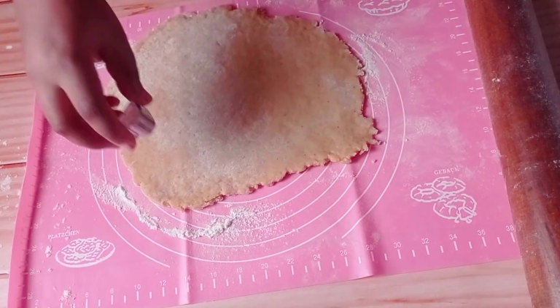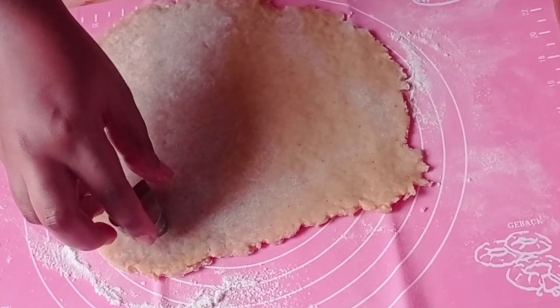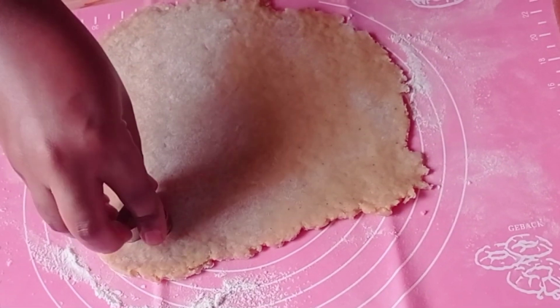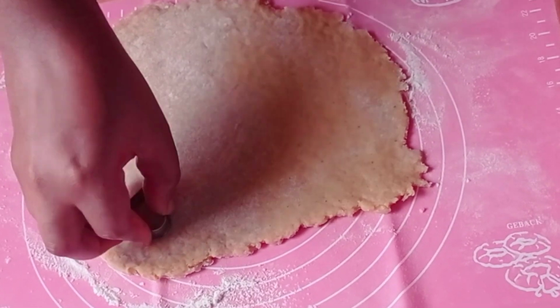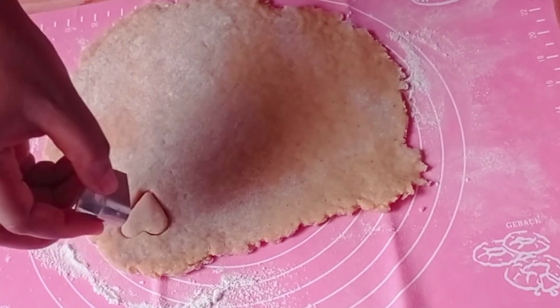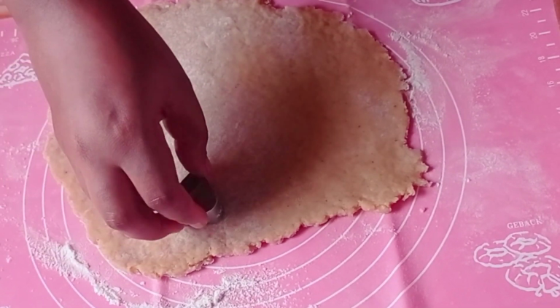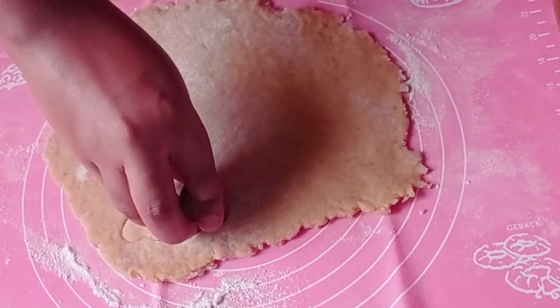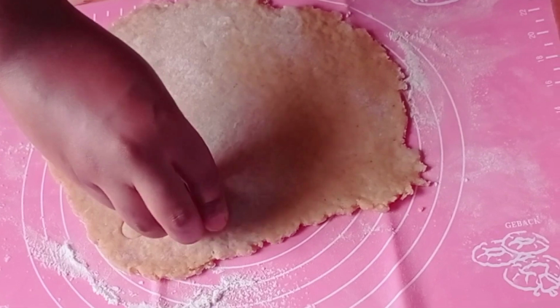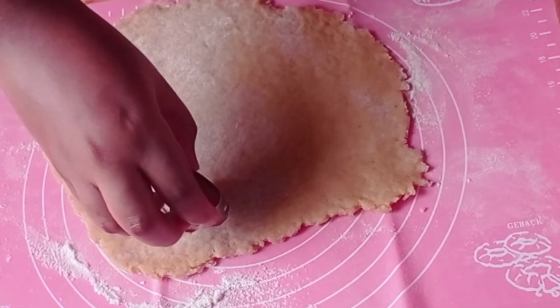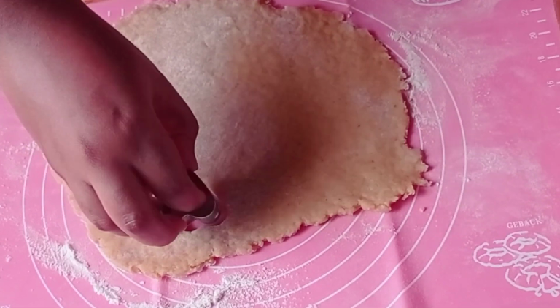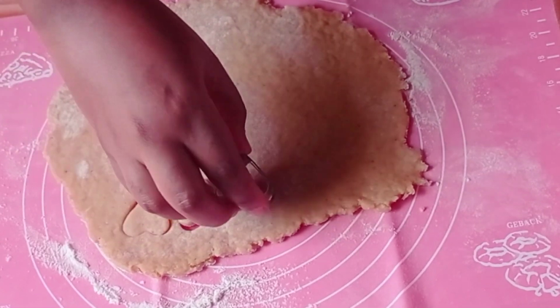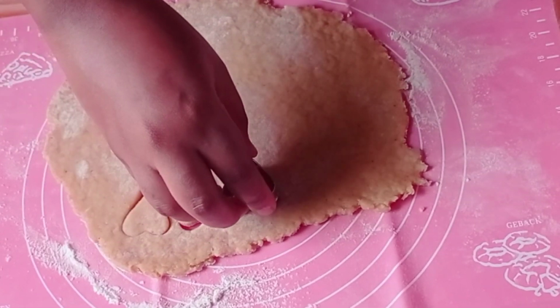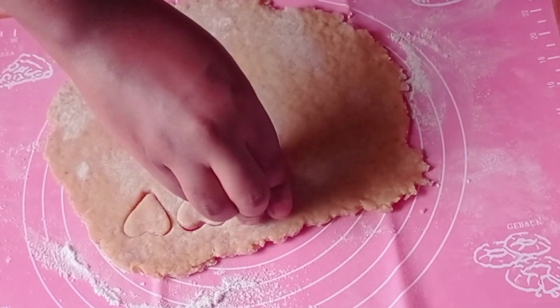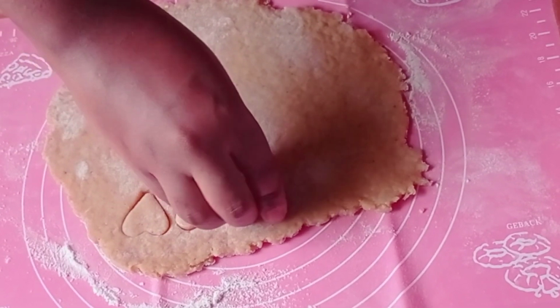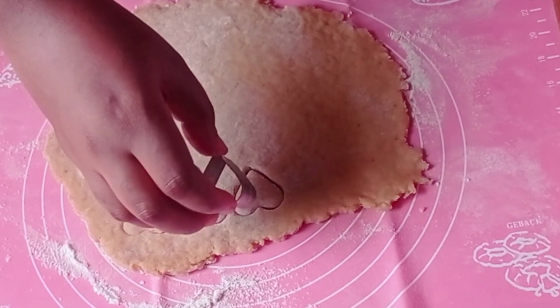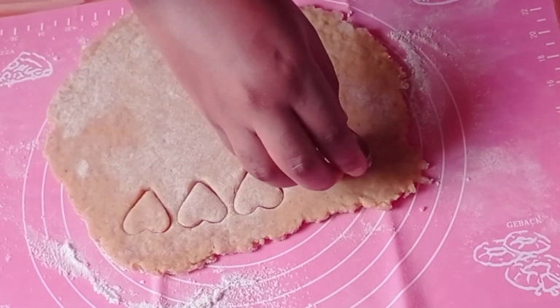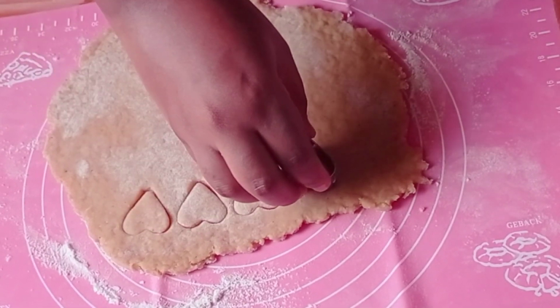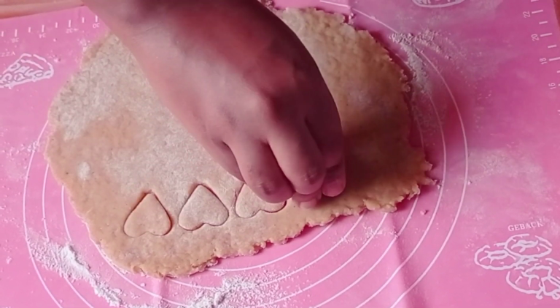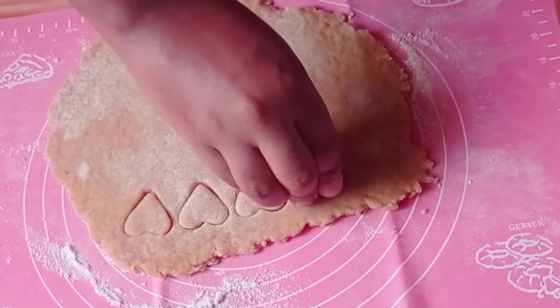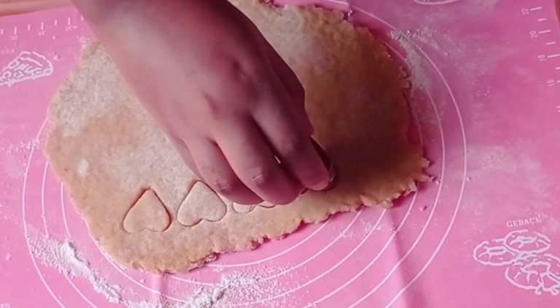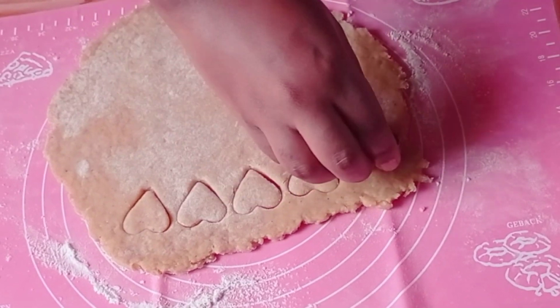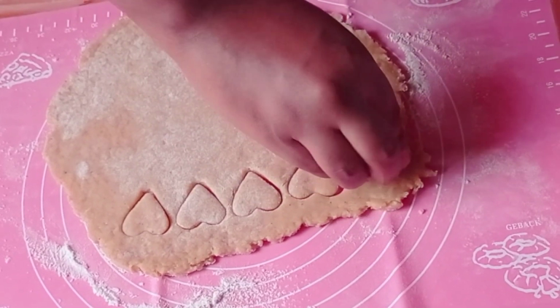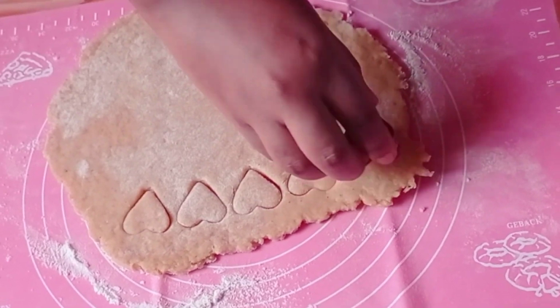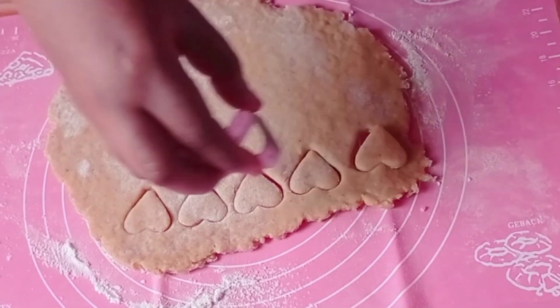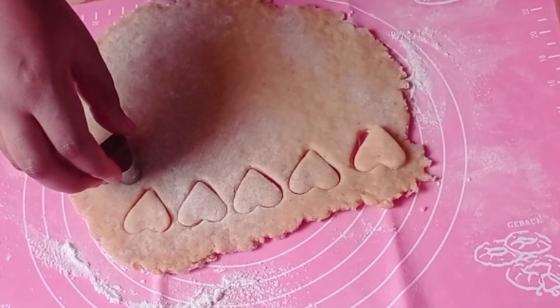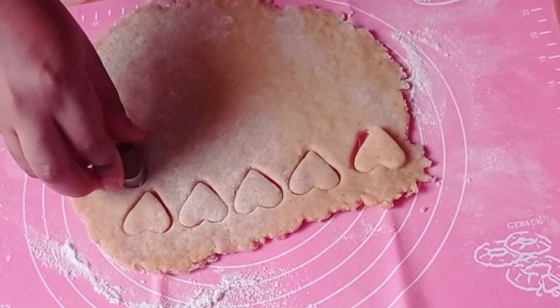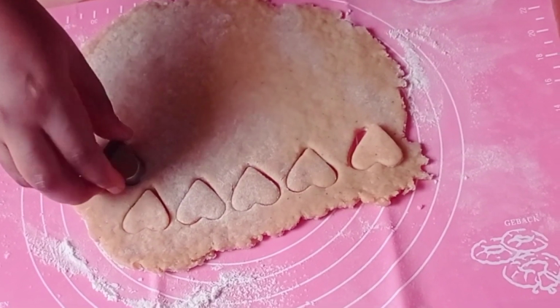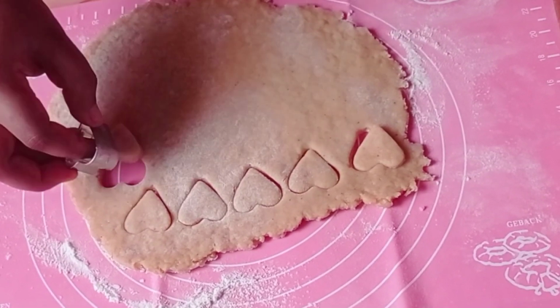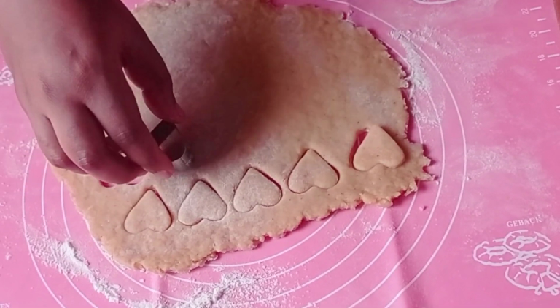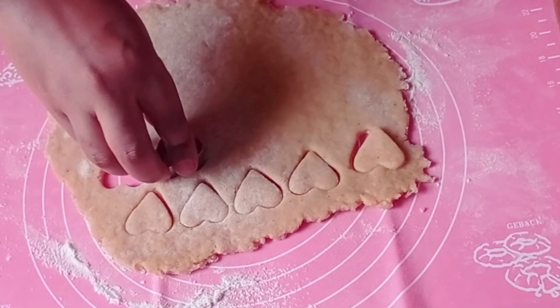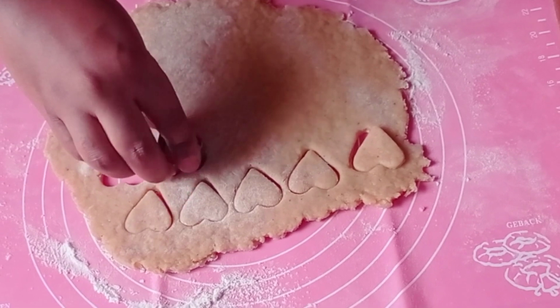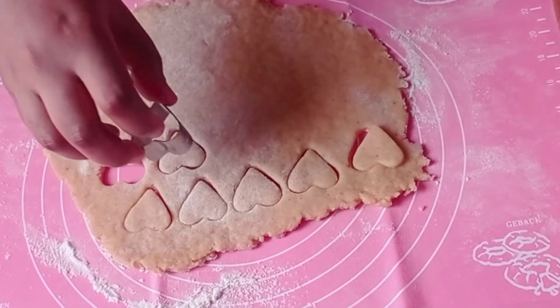Now in the spirit of Valentine's, I'm going to be using a heart-shaped cookie cutter to cut out my chinchin. But you can use any other cookie cutter you have, or you can even use your pizza cutter to cut it out.